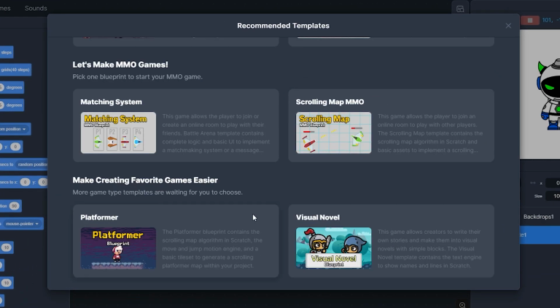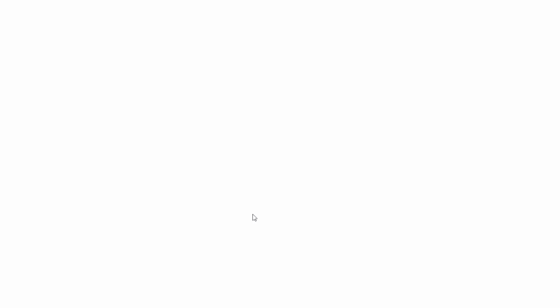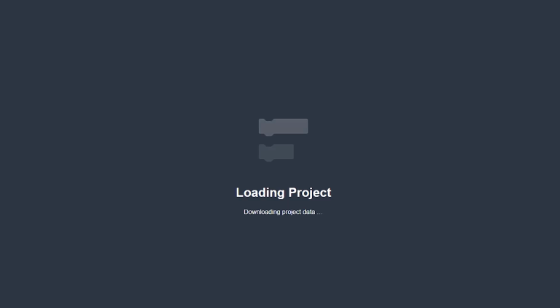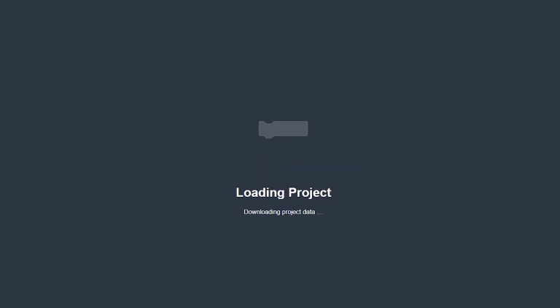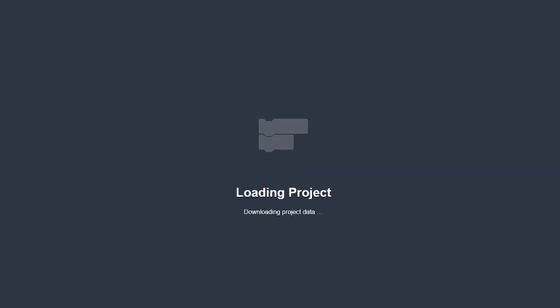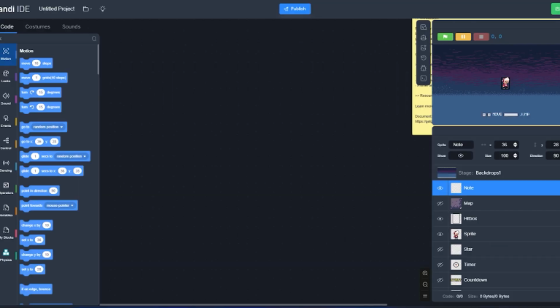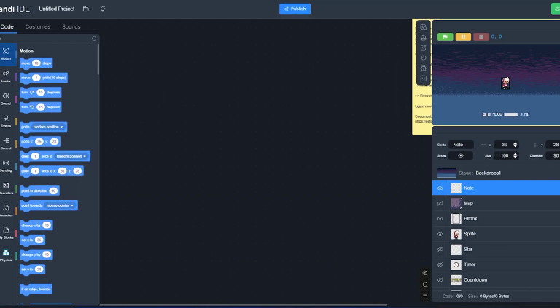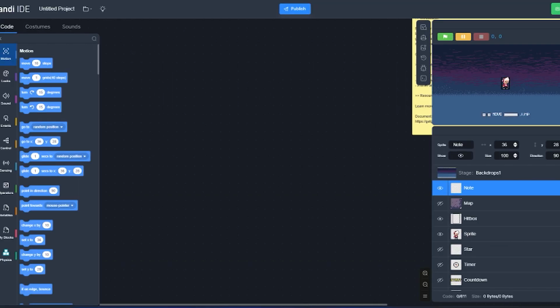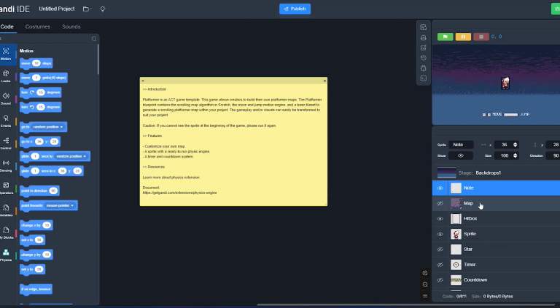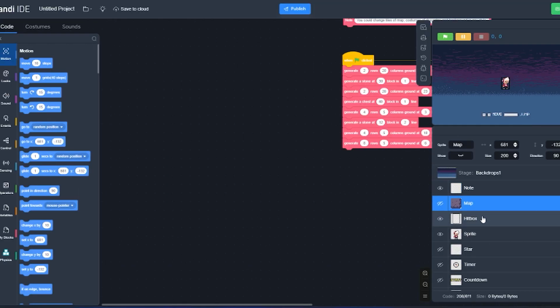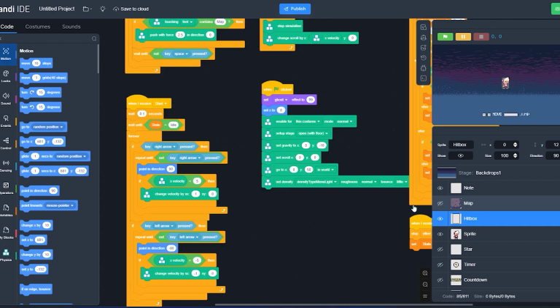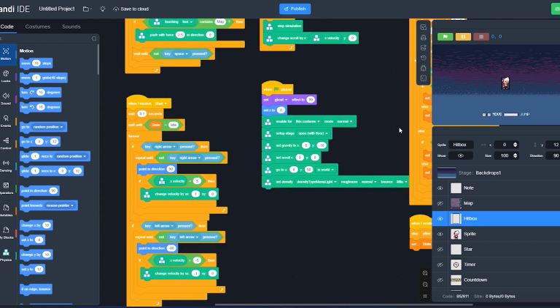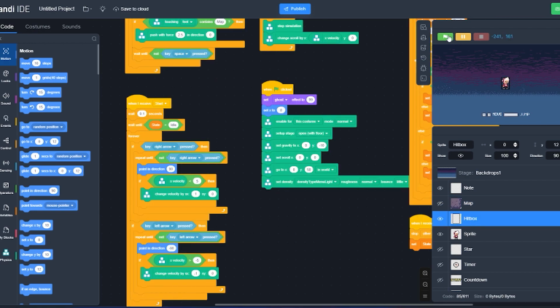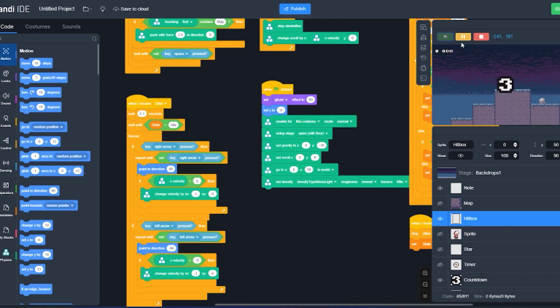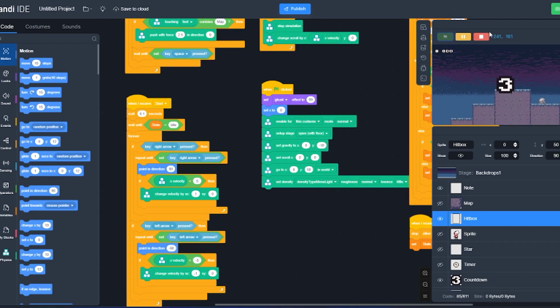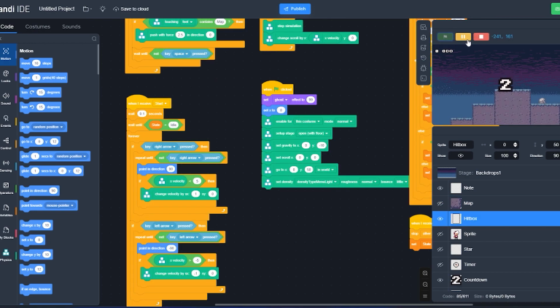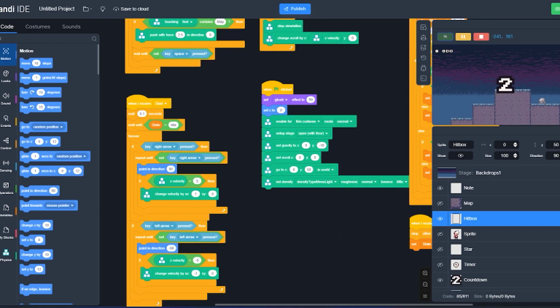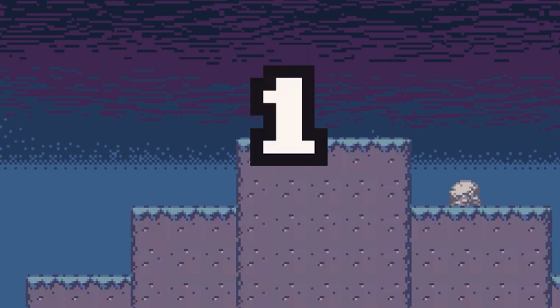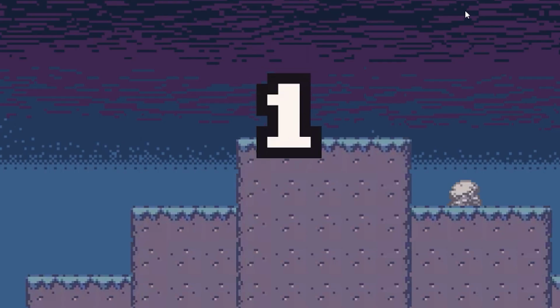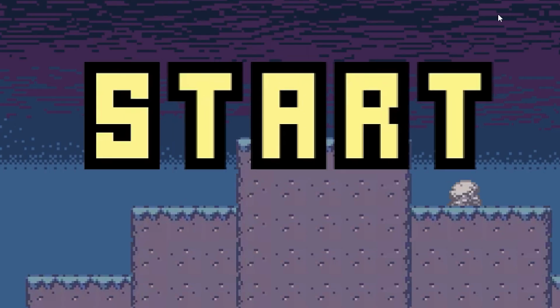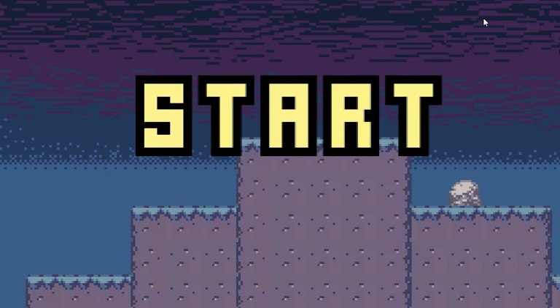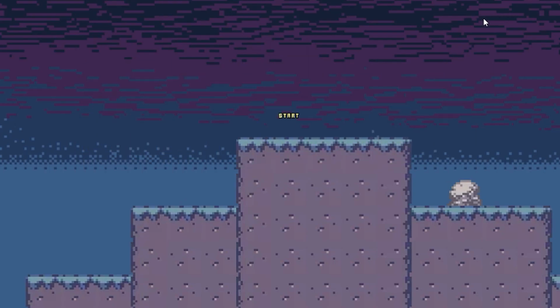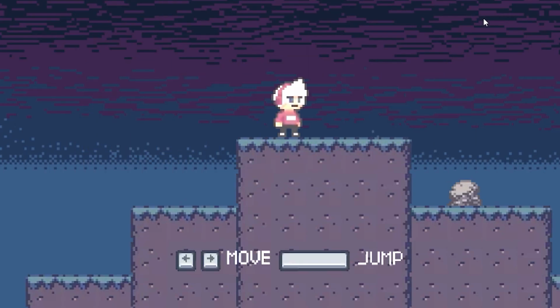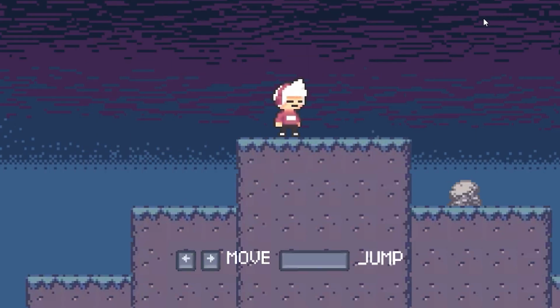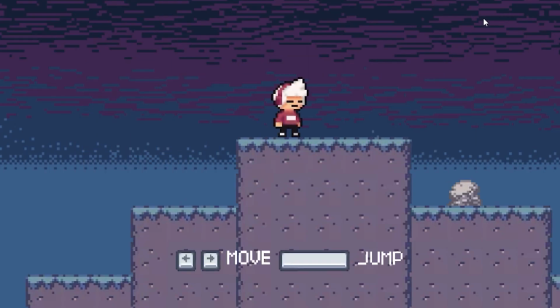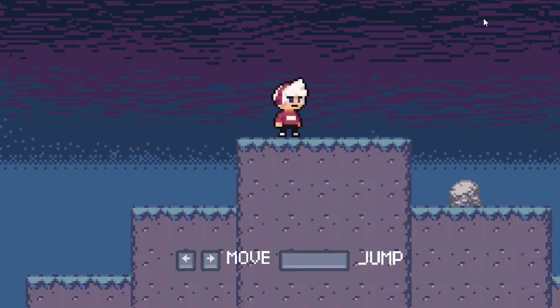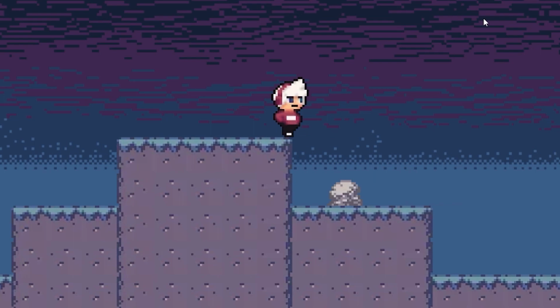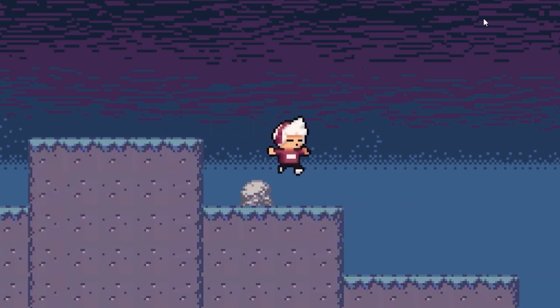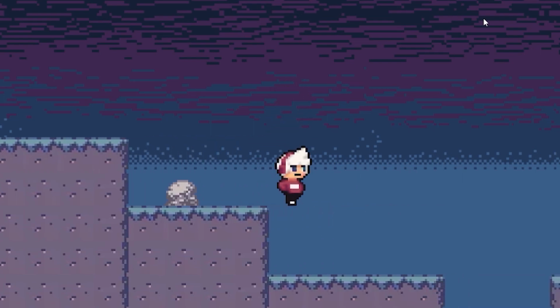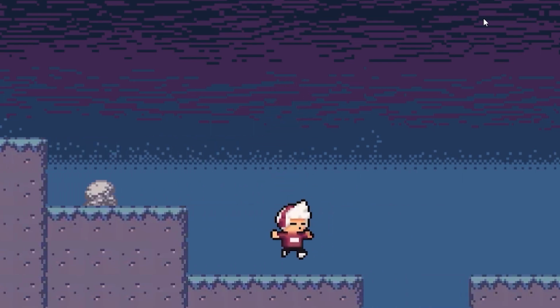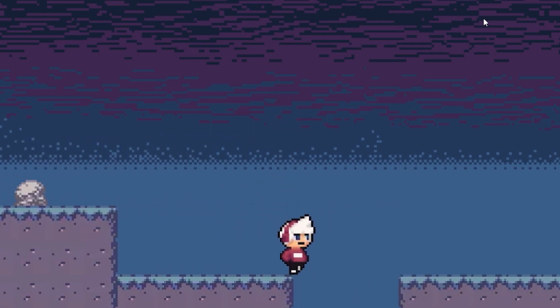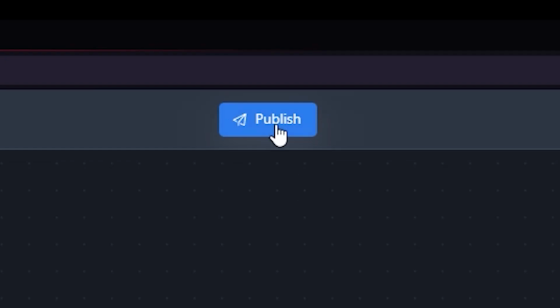Another helpful feature is project templates. You can just choose a game template and Gundi IDE will create a new project with all the required assets in place. This can be useful if you are trying to create a specific type of game and don't want to start from nothing.